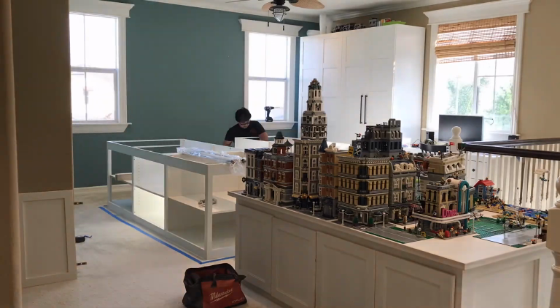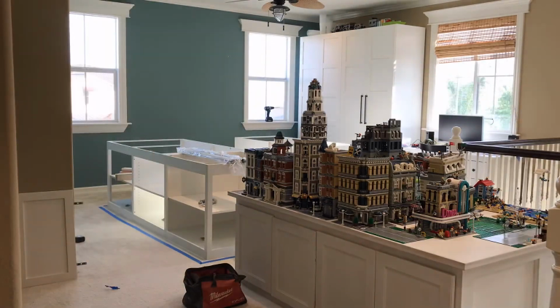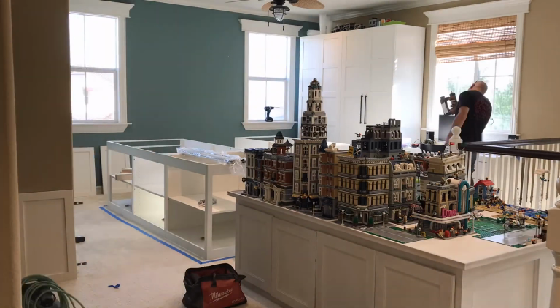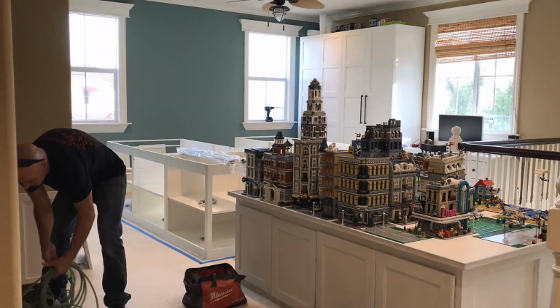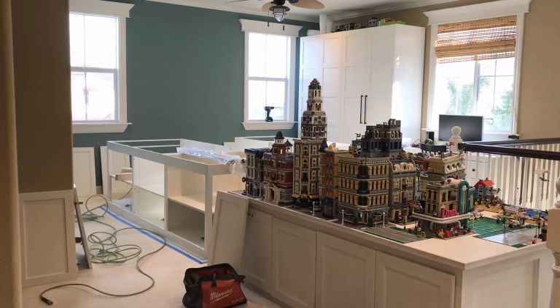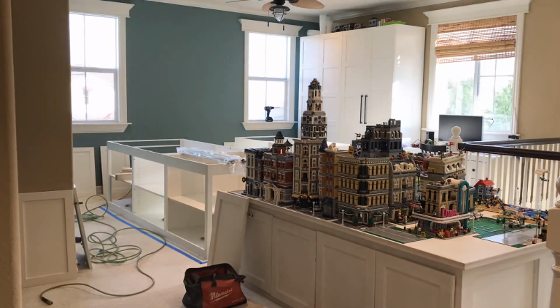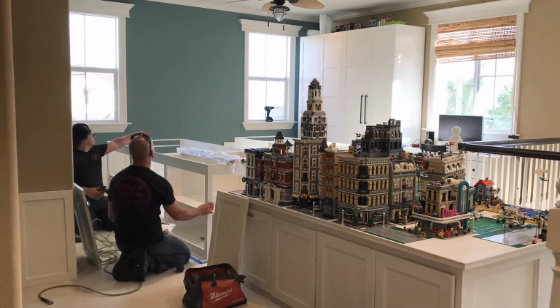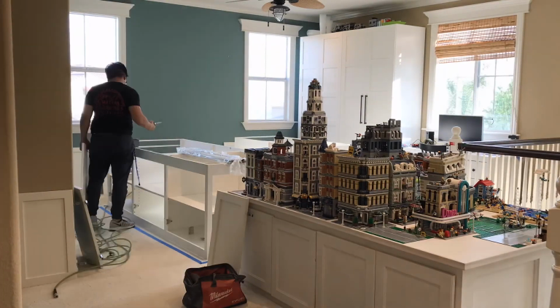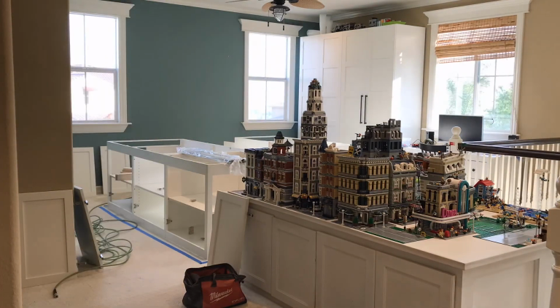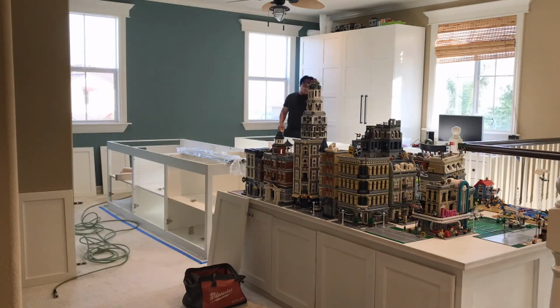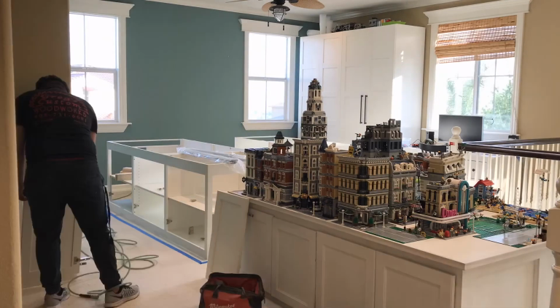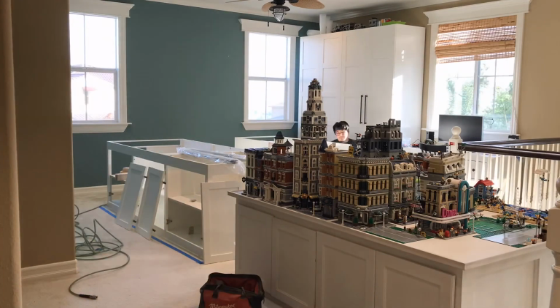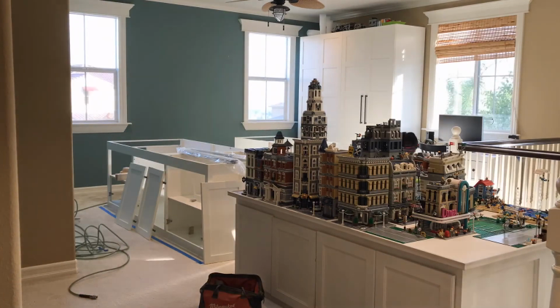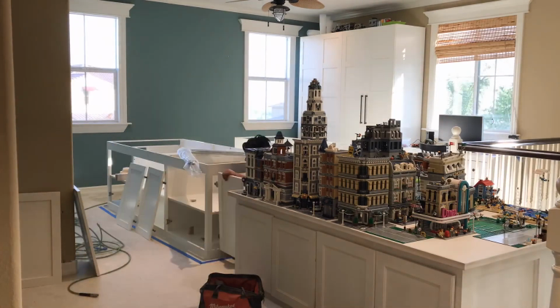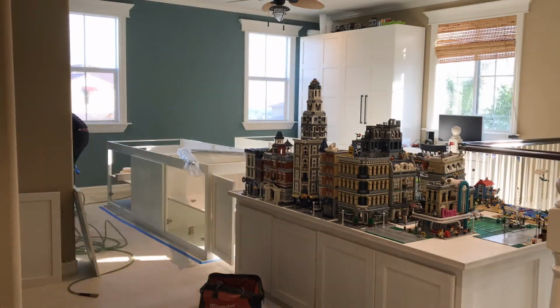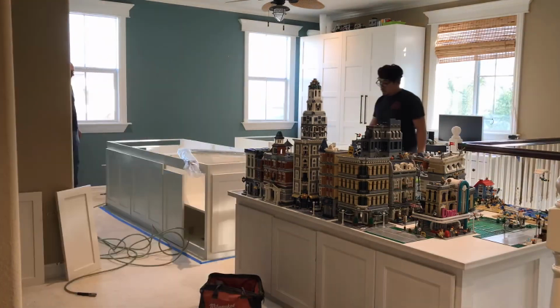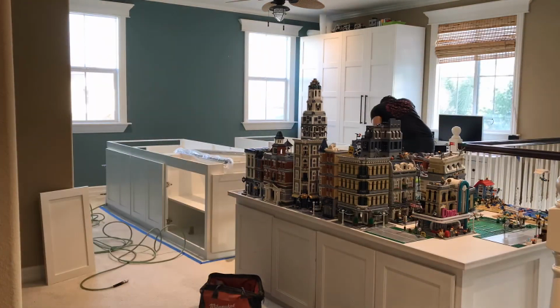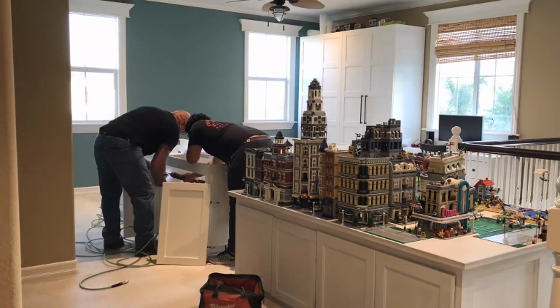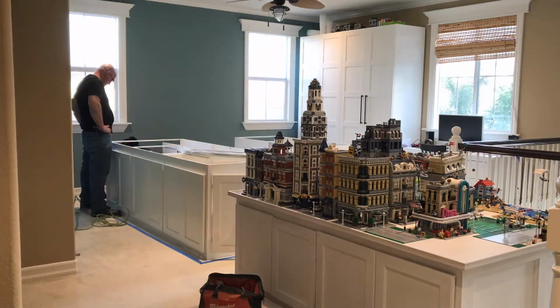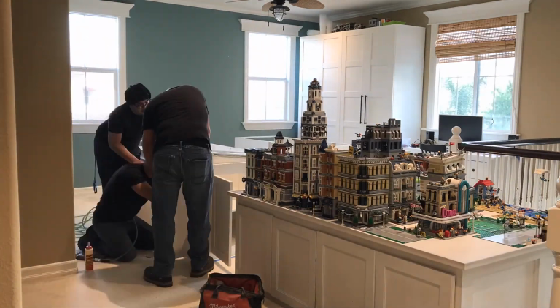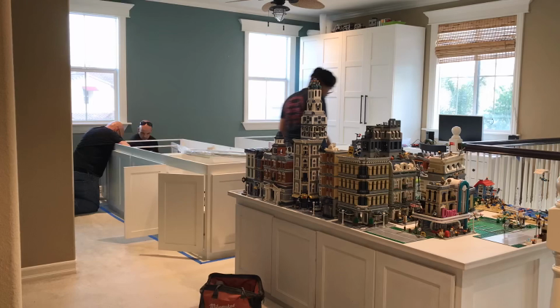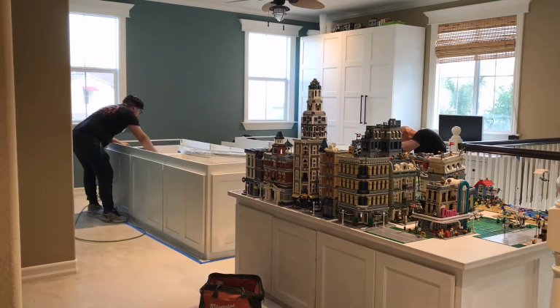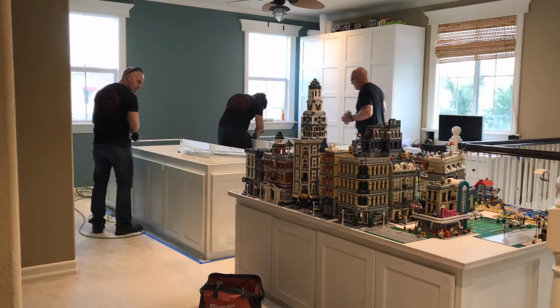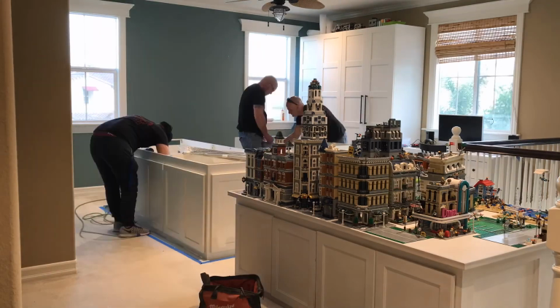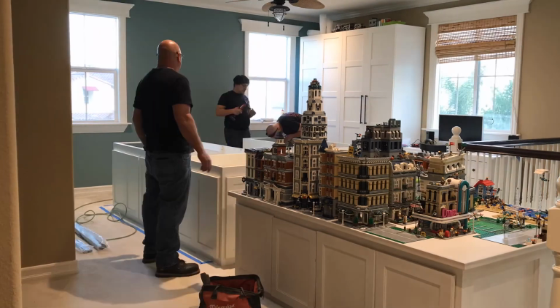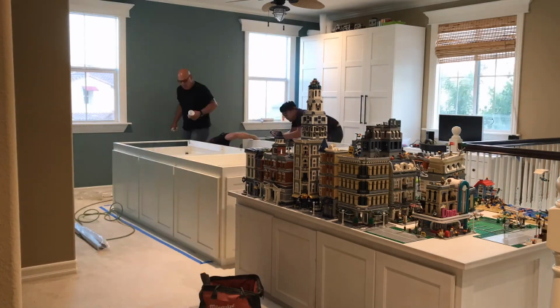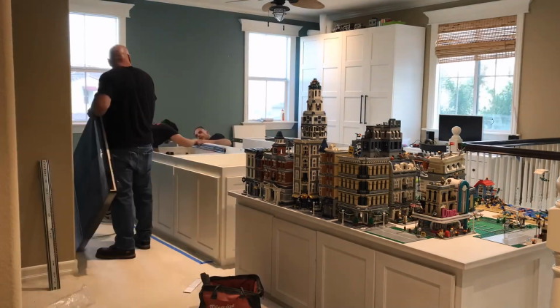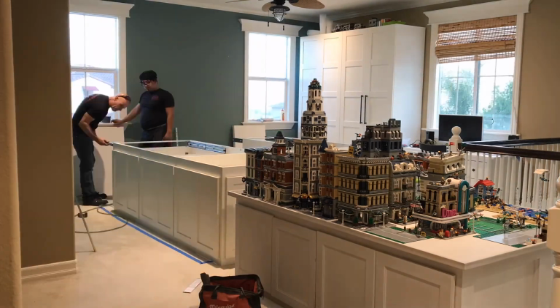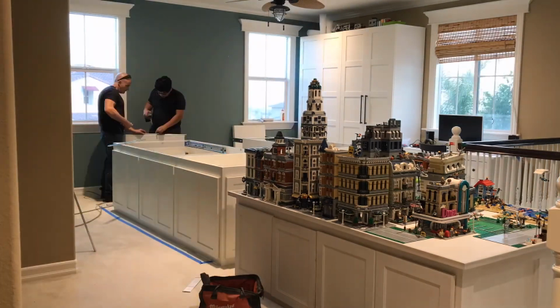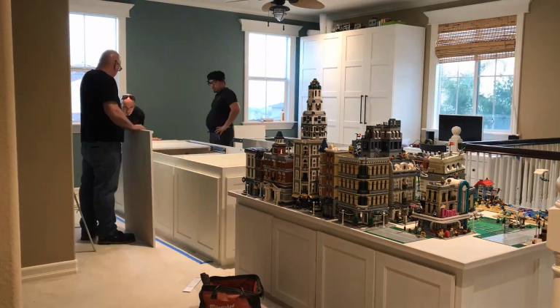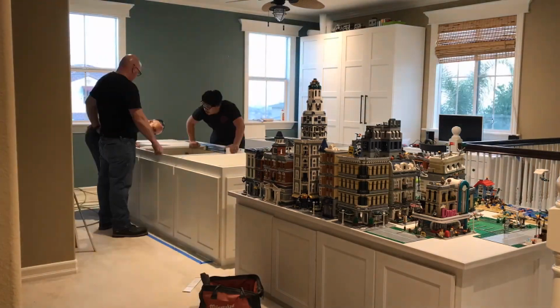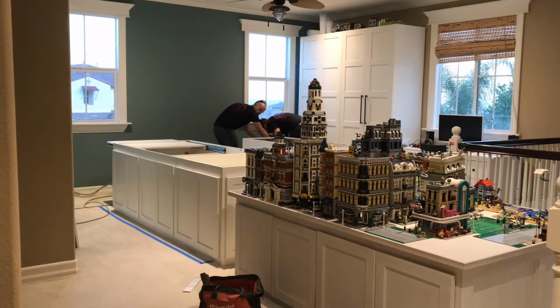Now, you might be familiar with our old LEGO City — also called LEGO City because it's a descriptive name — and we have decided, we ran out of space on the other one. We did not have much room at all to put new stuff on, so it was time to expand.